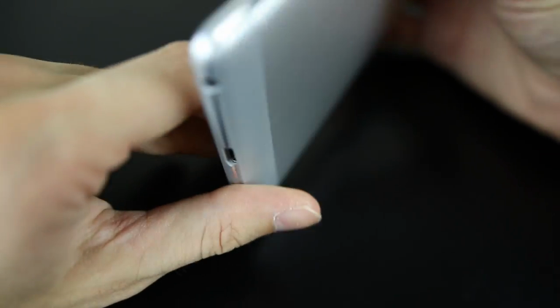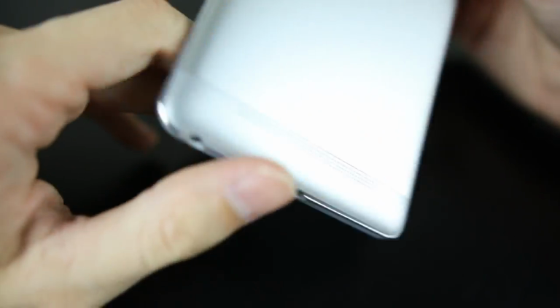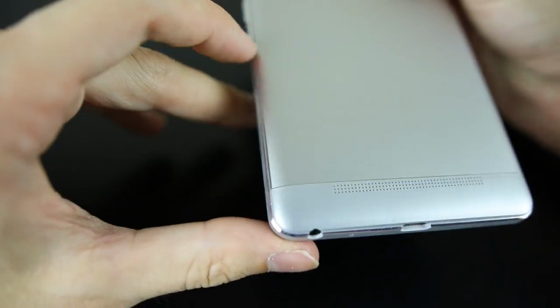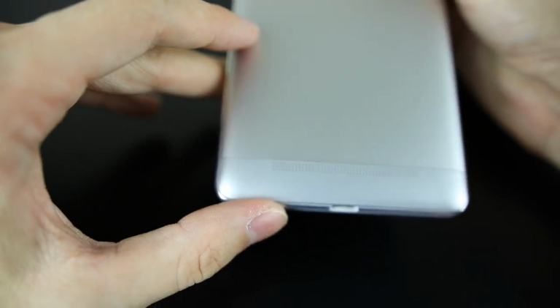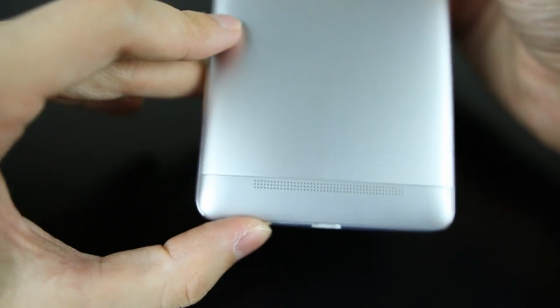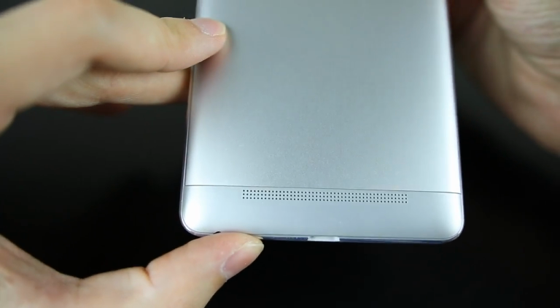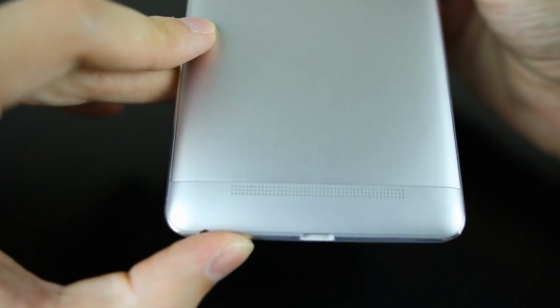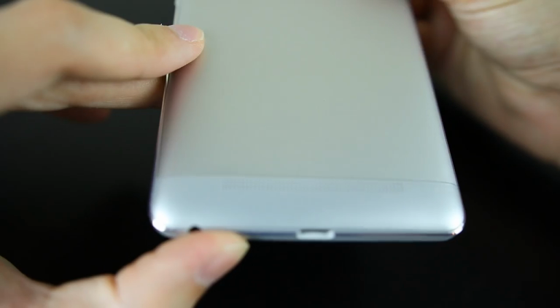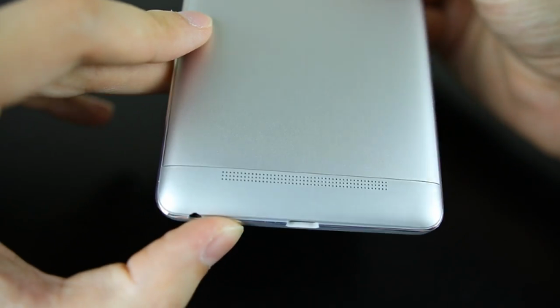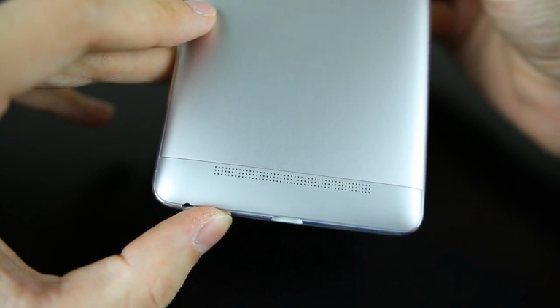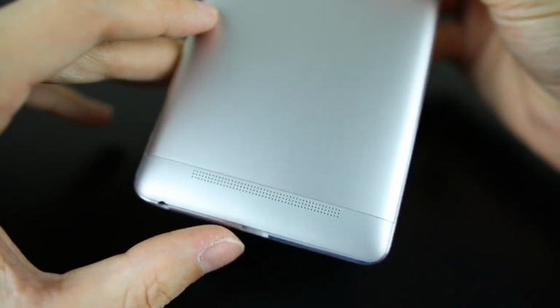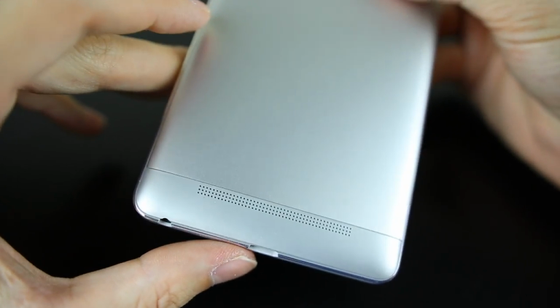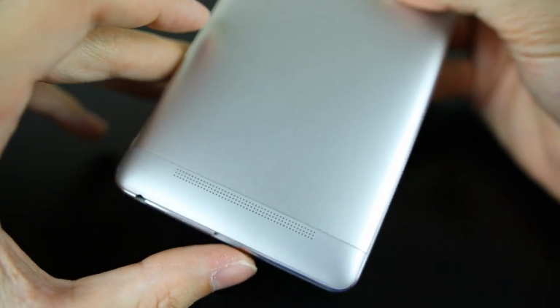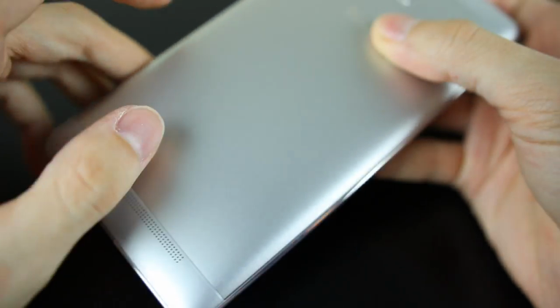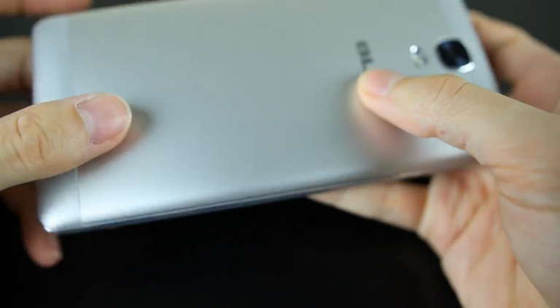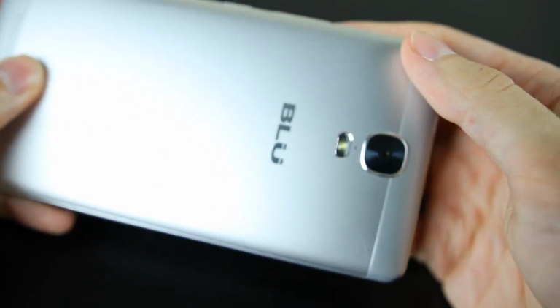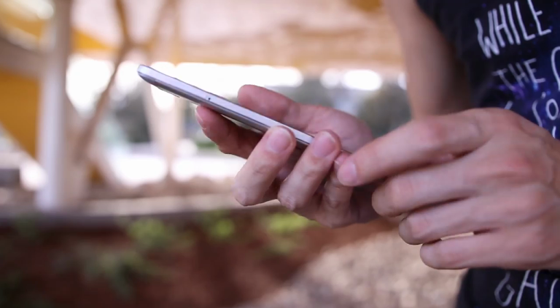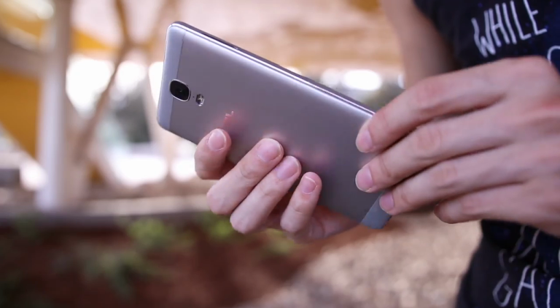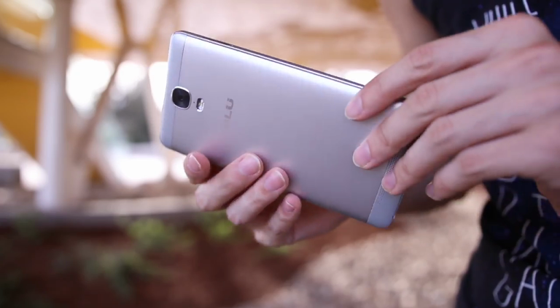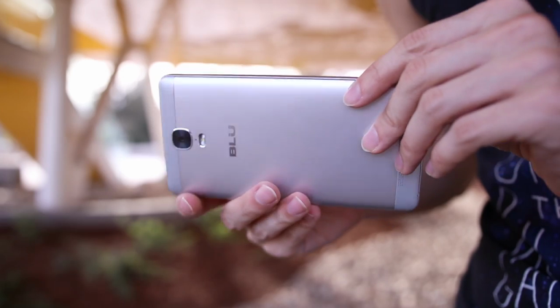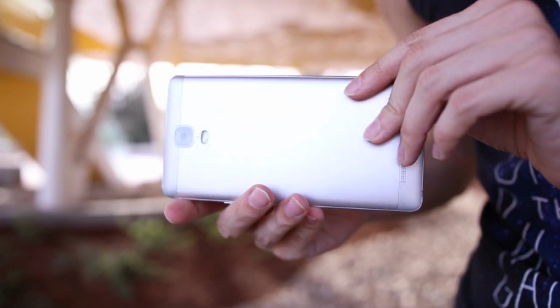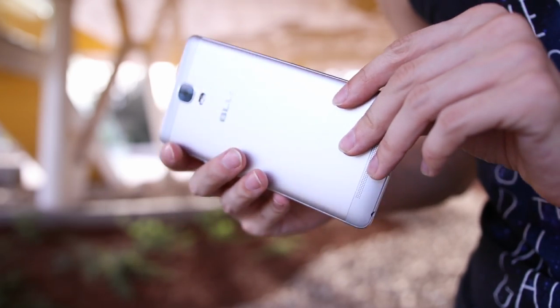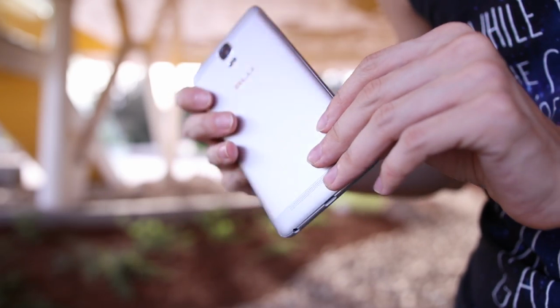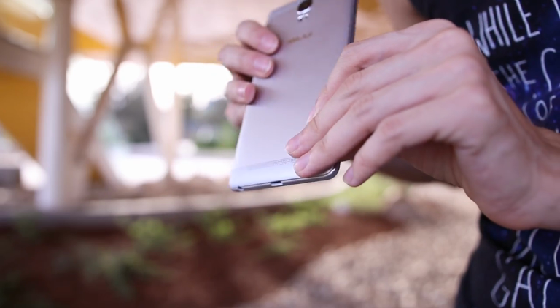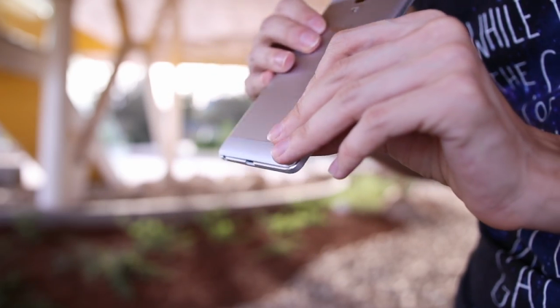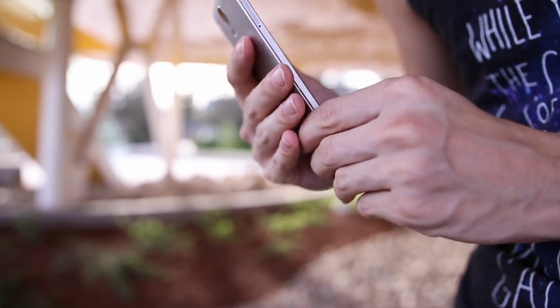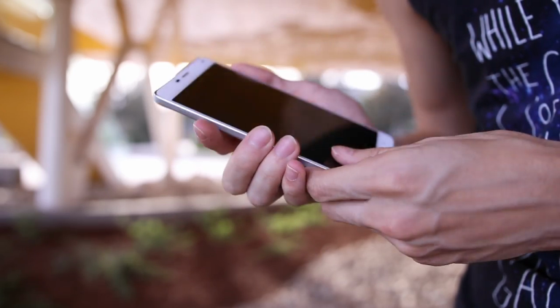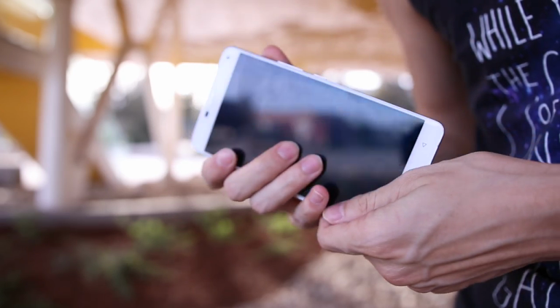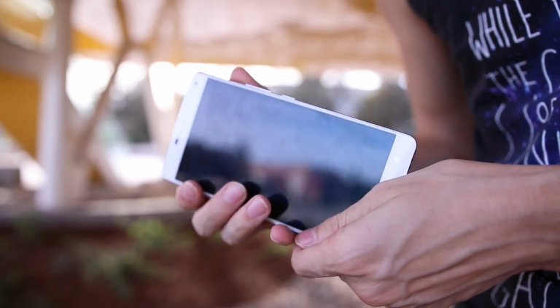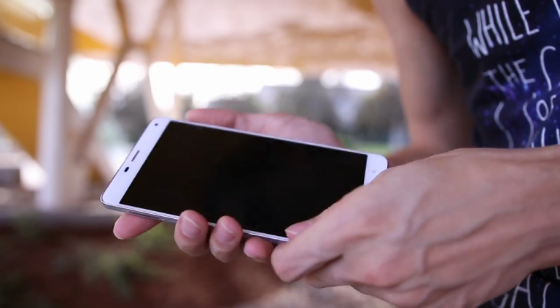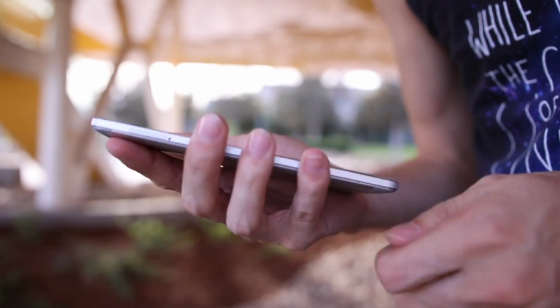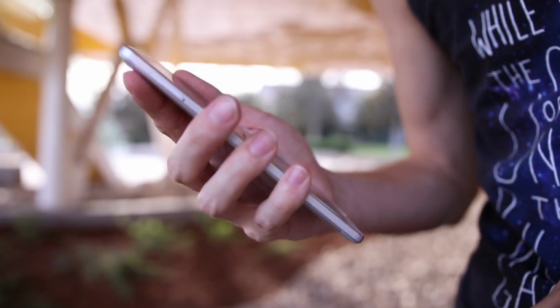While Blue is known for cheaper plastic designs, the Energy XL is actually mostly aluminum and feels surprisingly high-end. The curved glass around the edges is a nice touch, though the 6-inch screen does make it pretty difficult to hold in one hand or fit into a pocket.